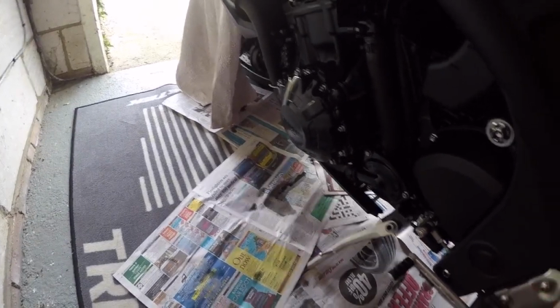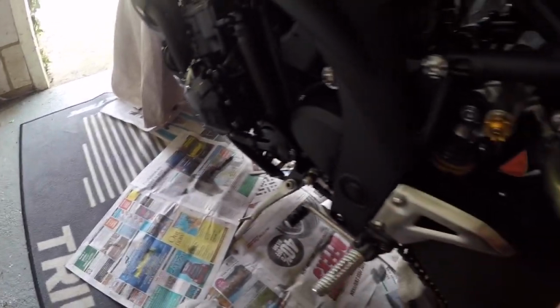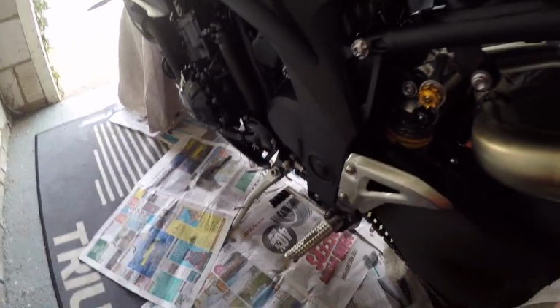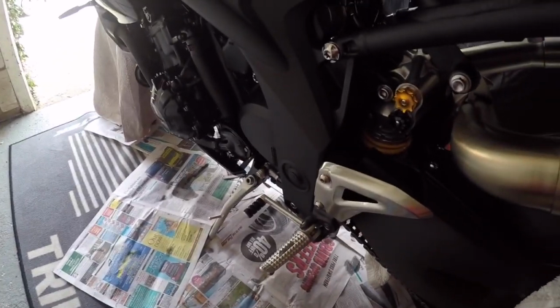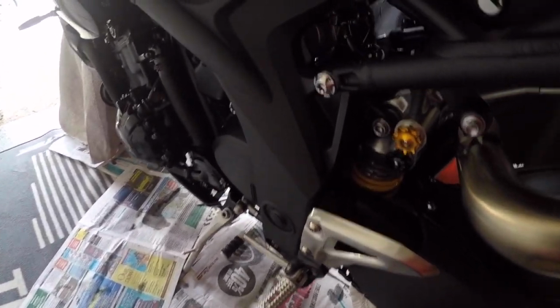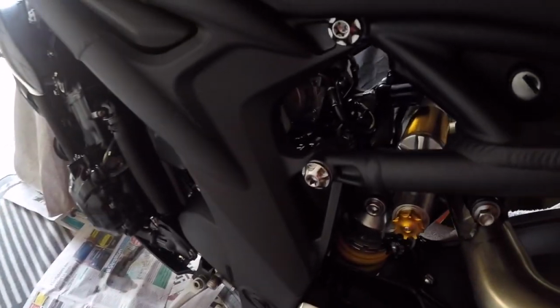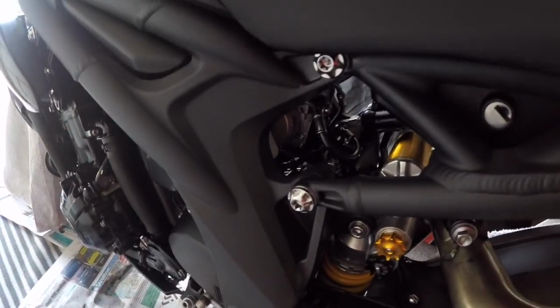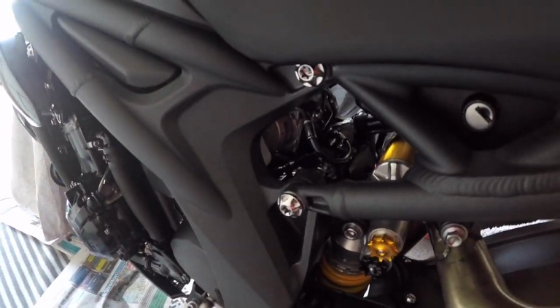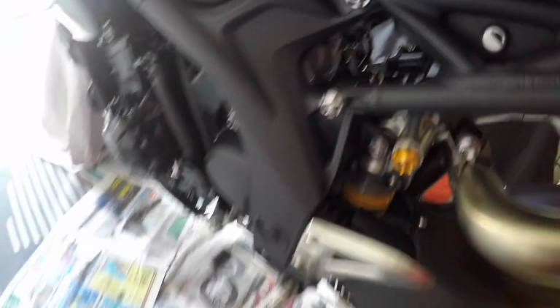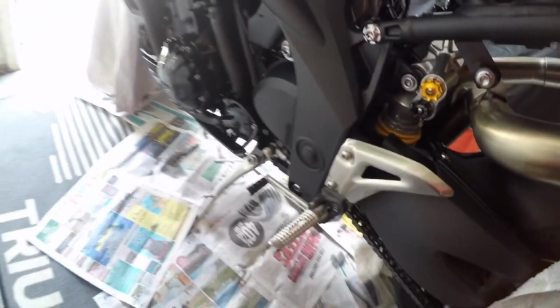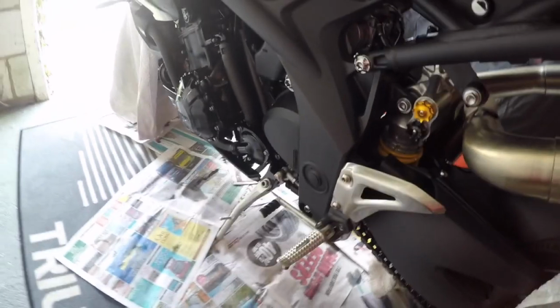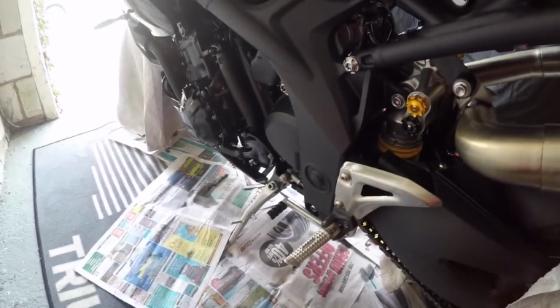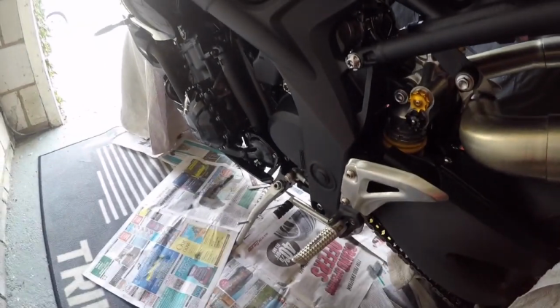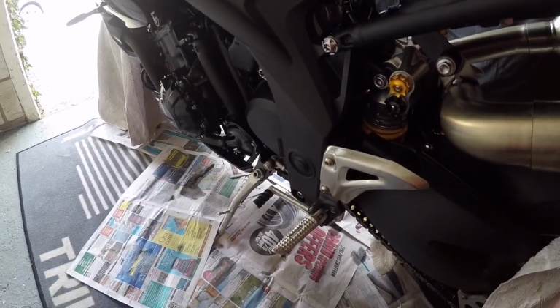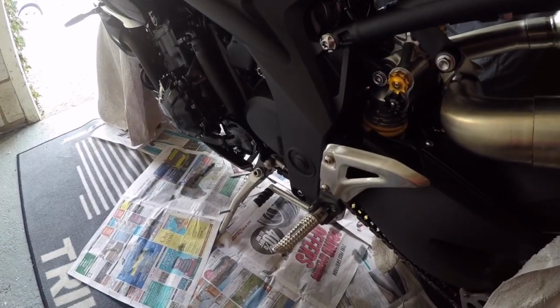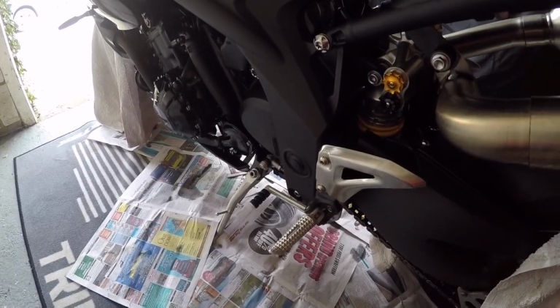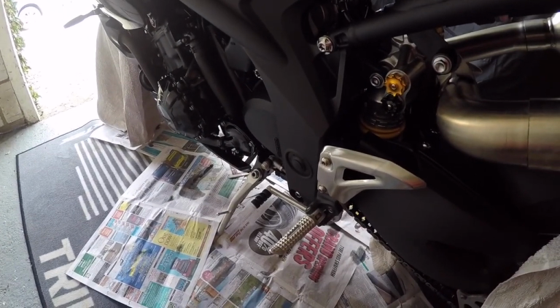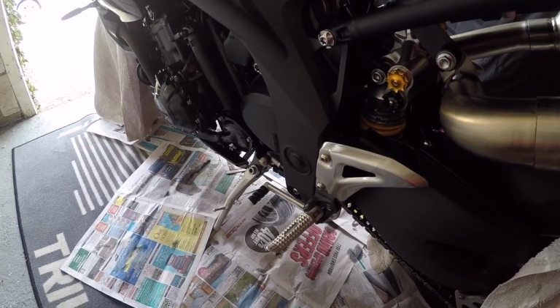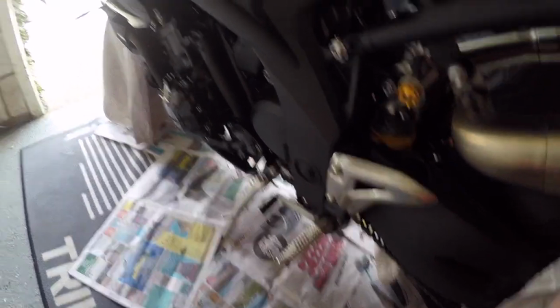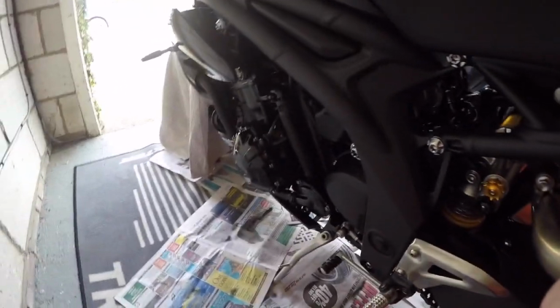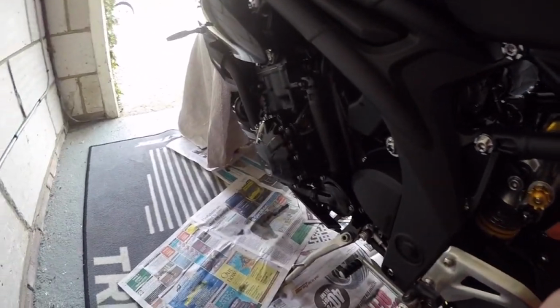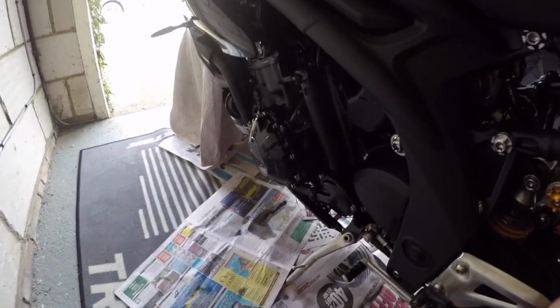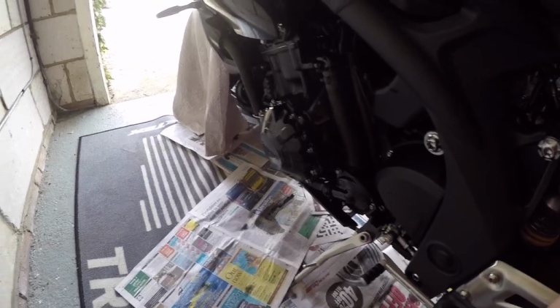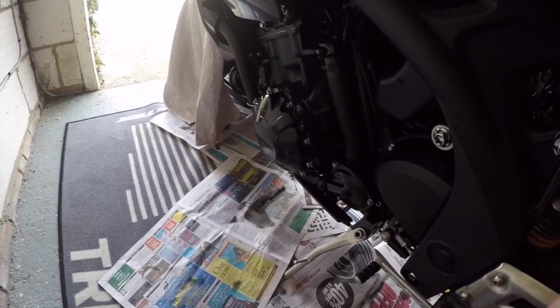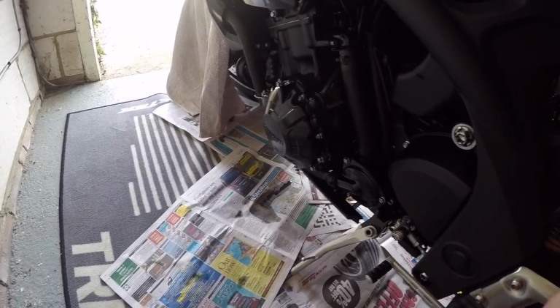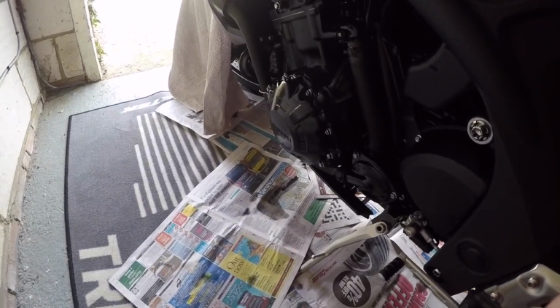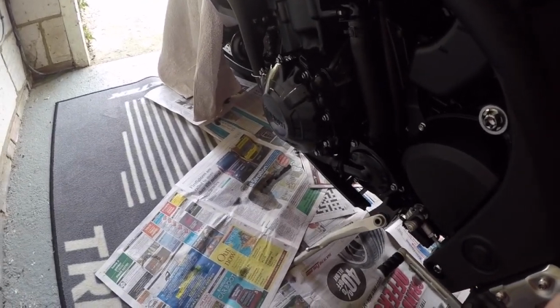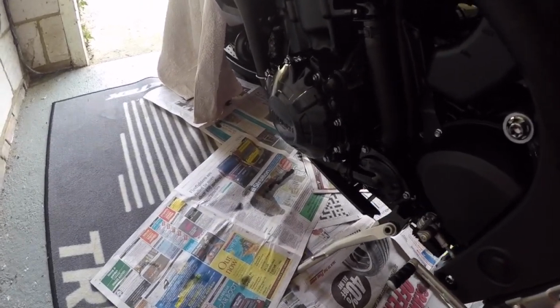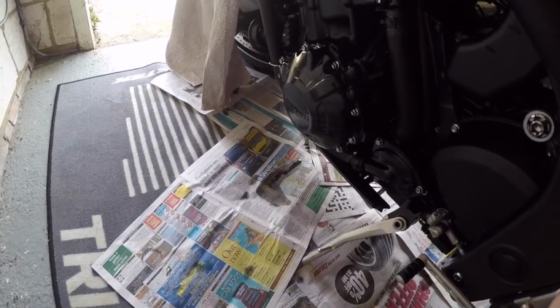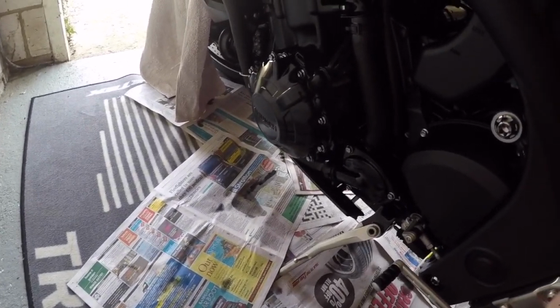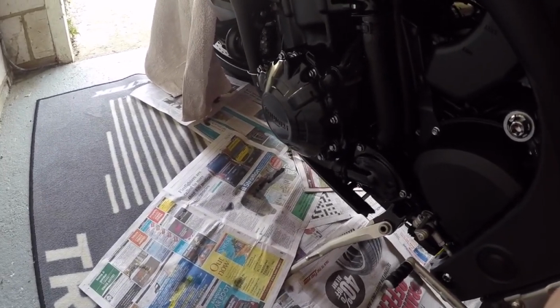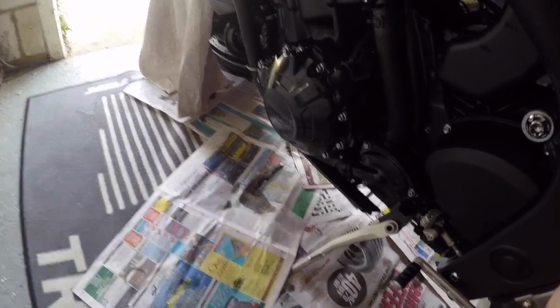That's the last thing you want to get on your brakes. So yeah, that's basically it. I'll probably do another video afterwards after riding it and see how it holds up.